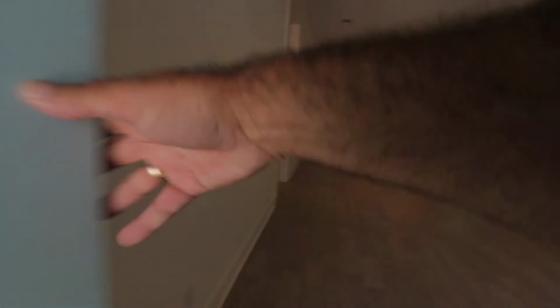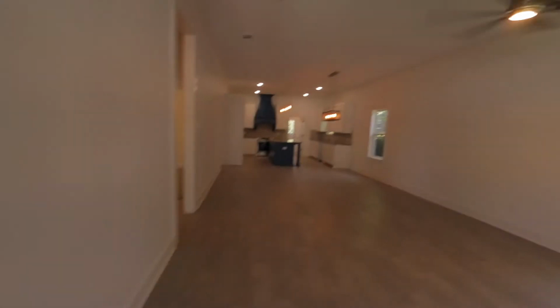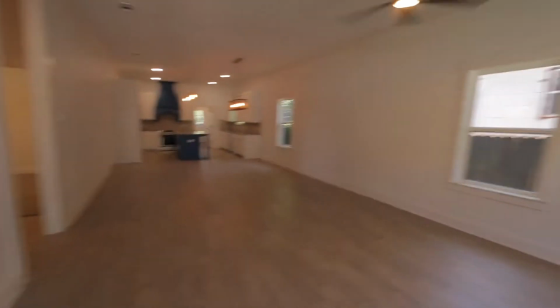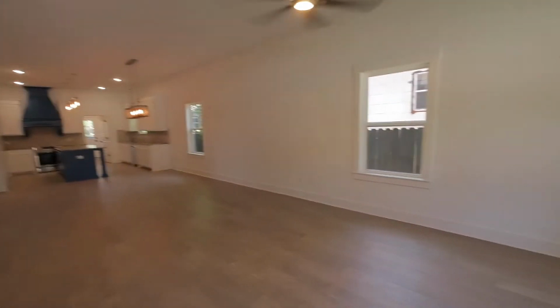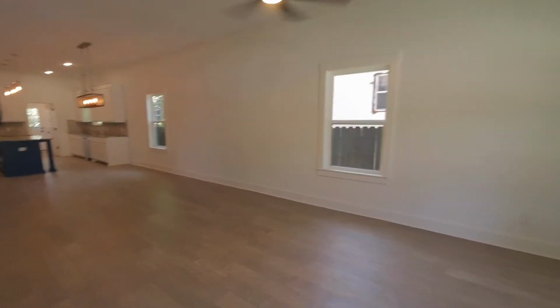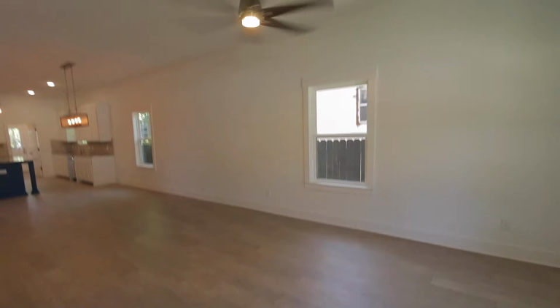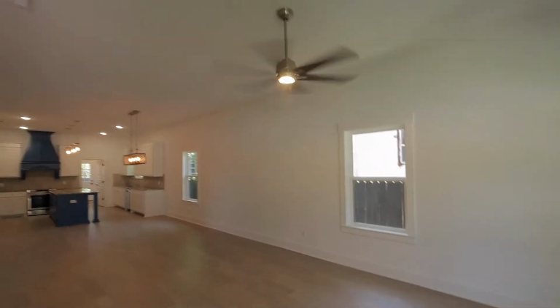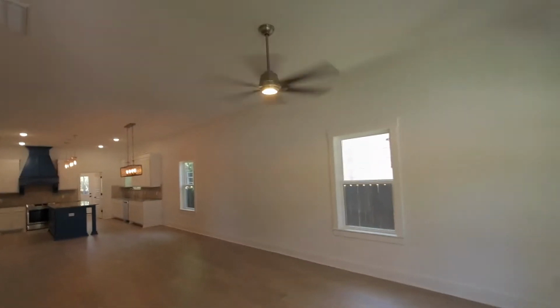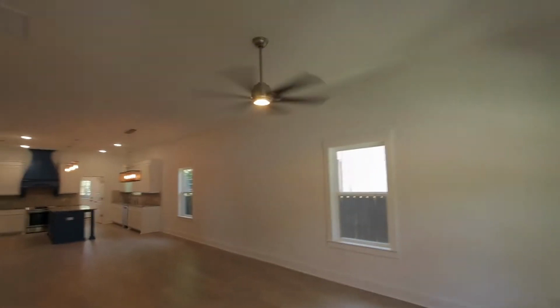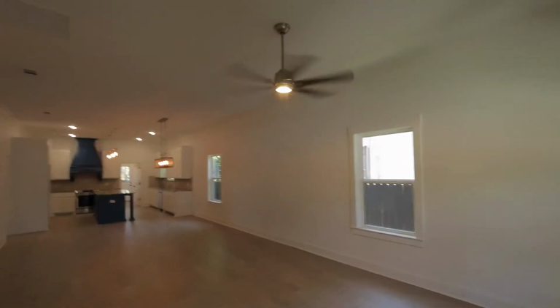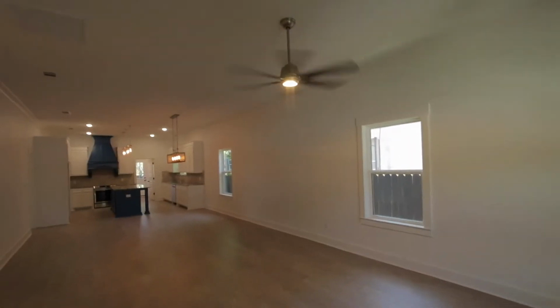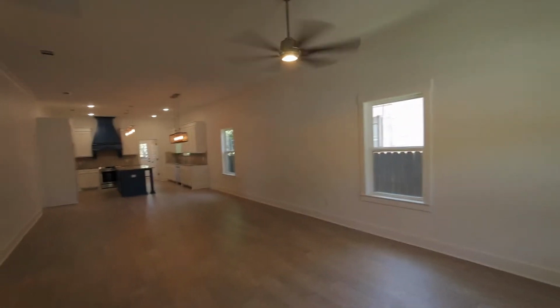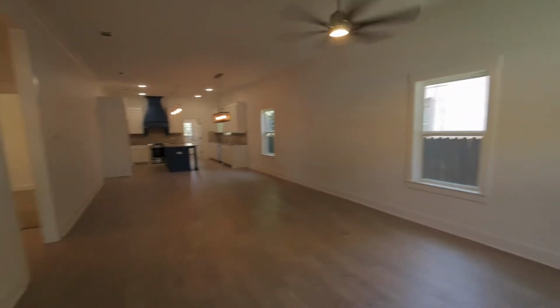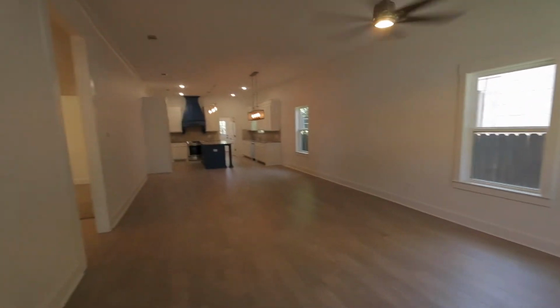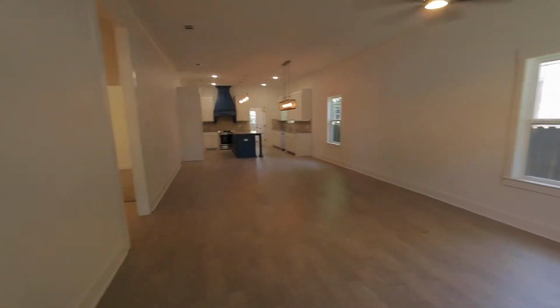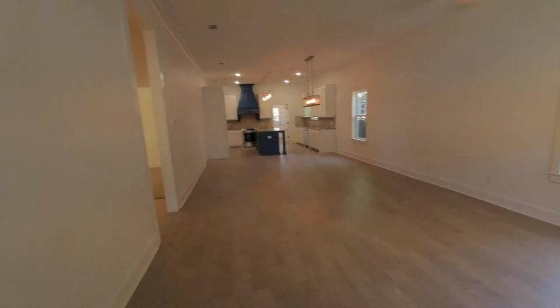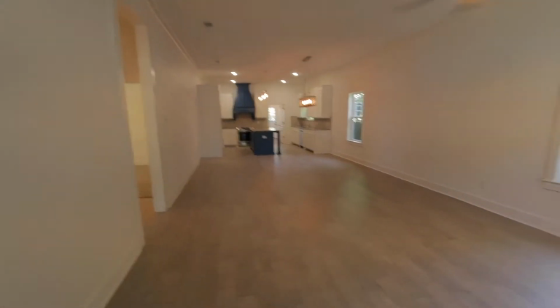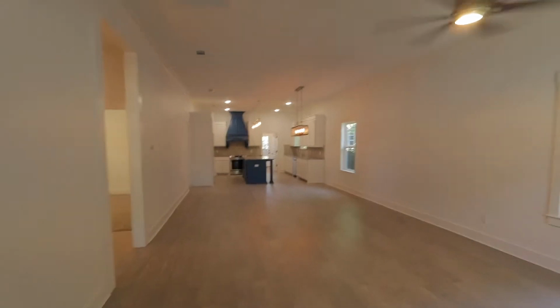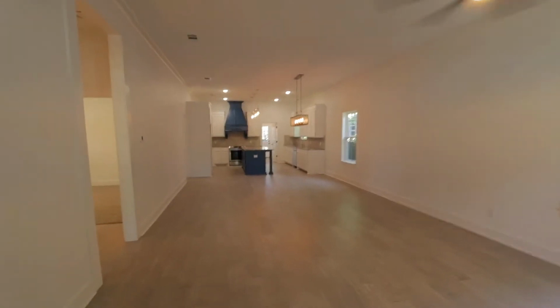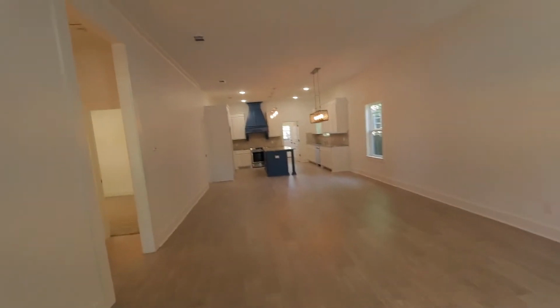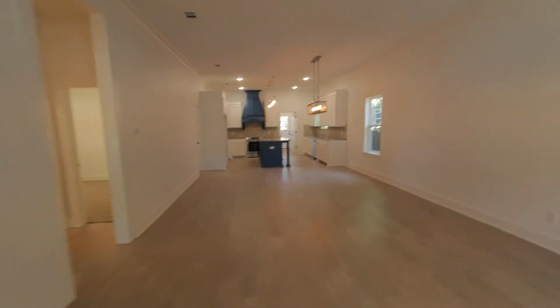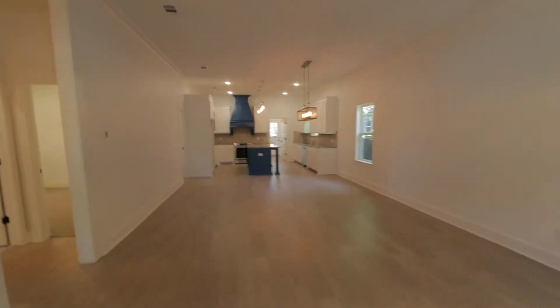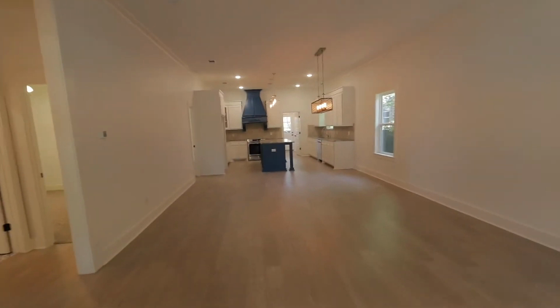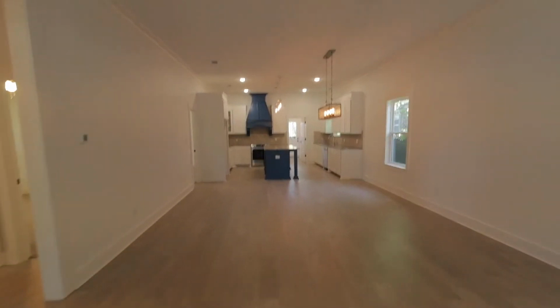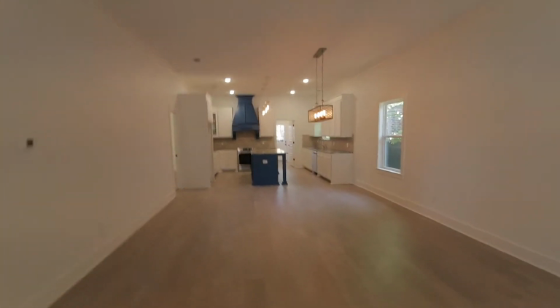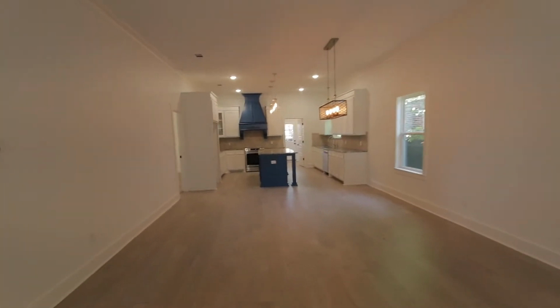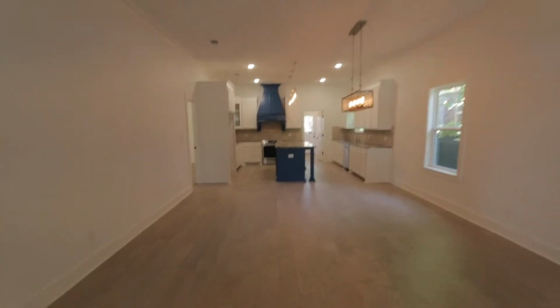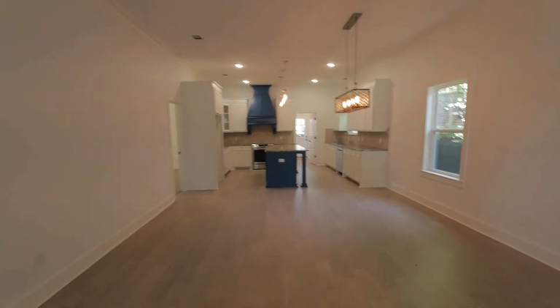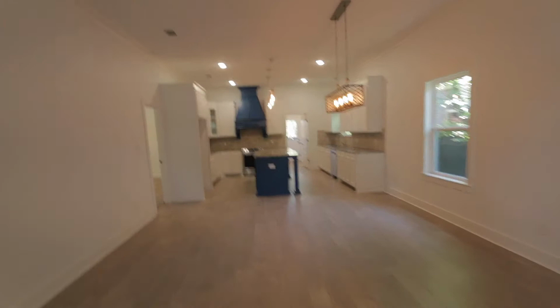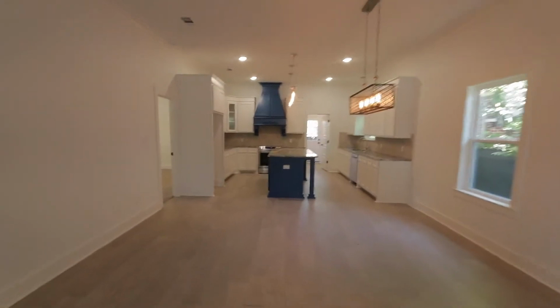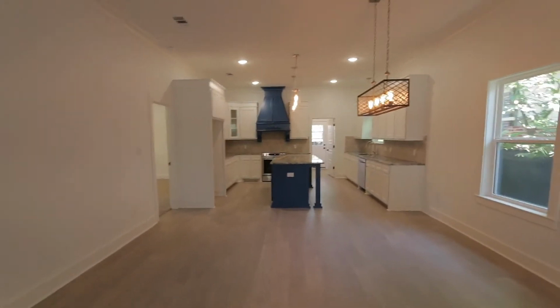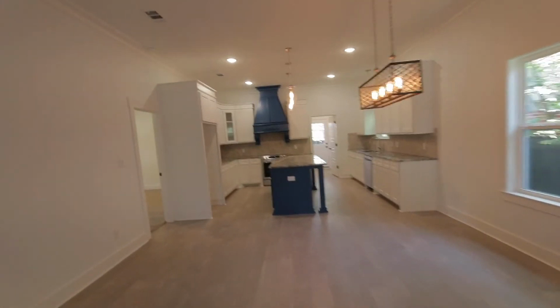As we enter here, we do have a ceiling fan in the living area and wide open space. Your living area, your dining area, and your kitchen is one big open space.